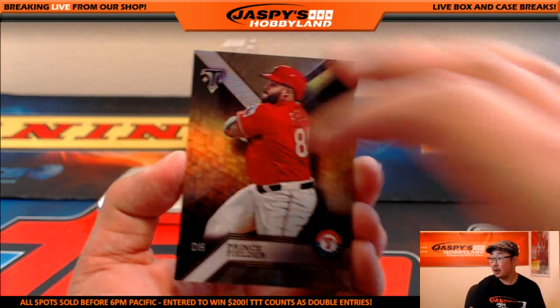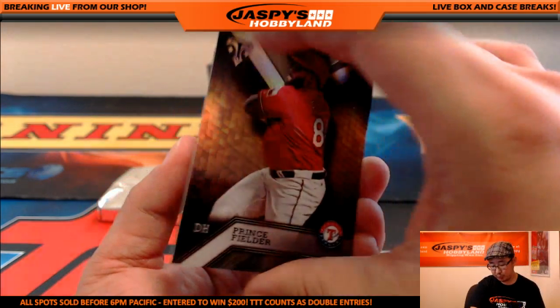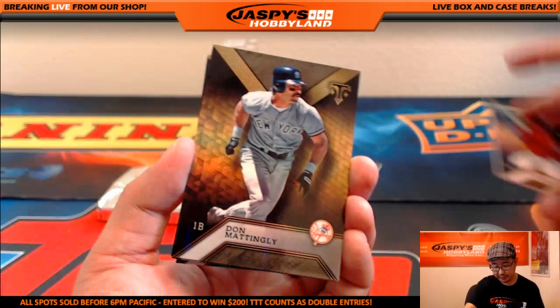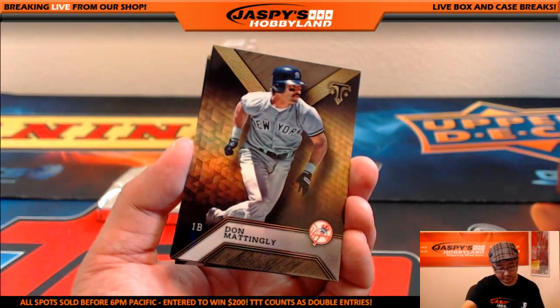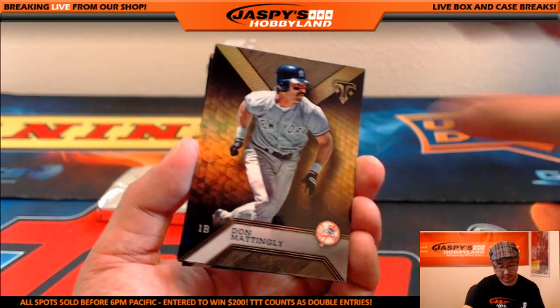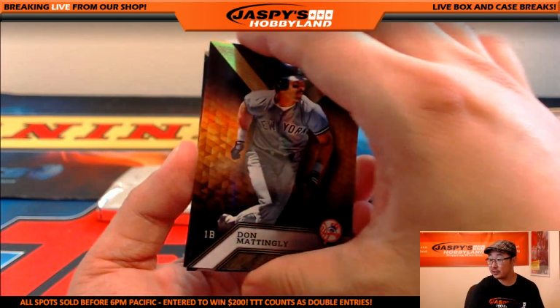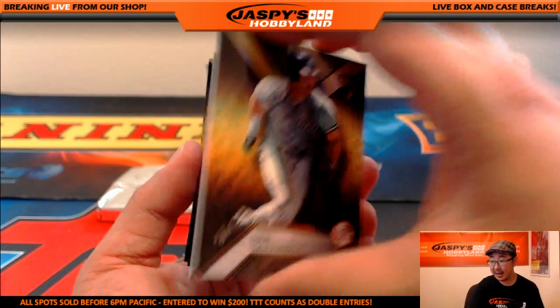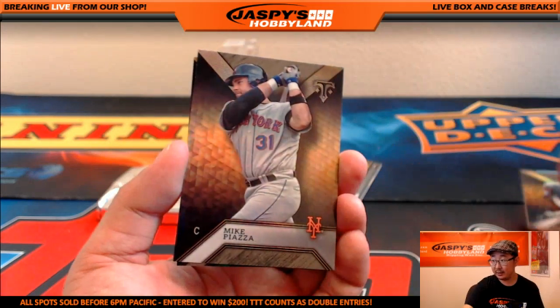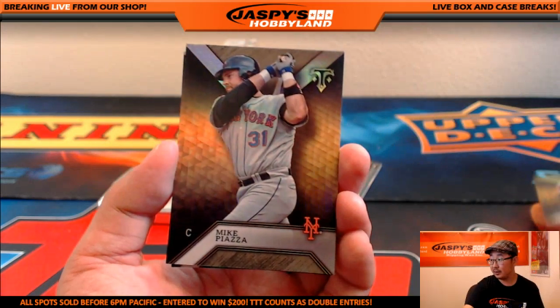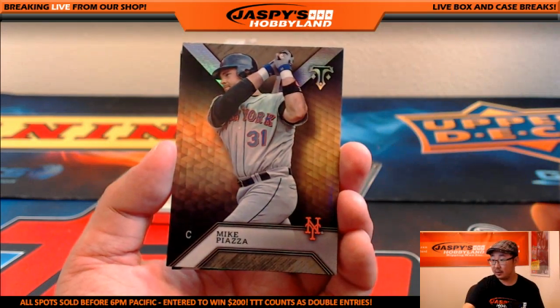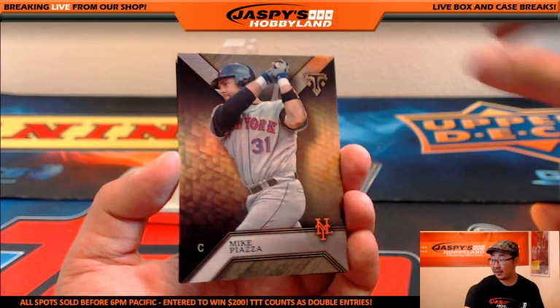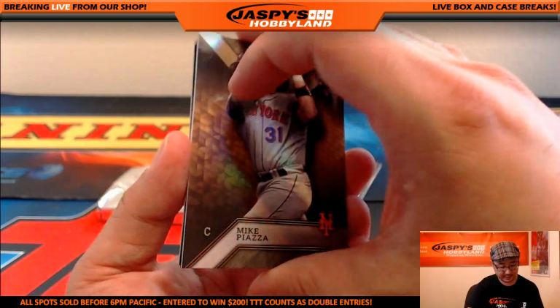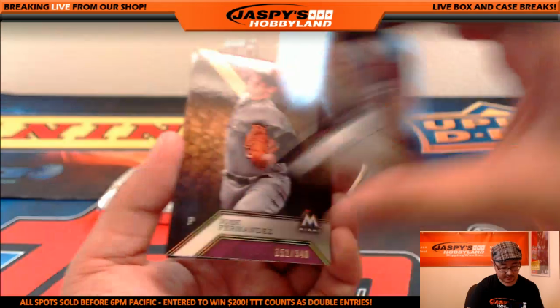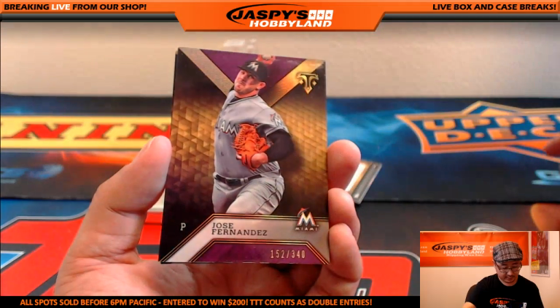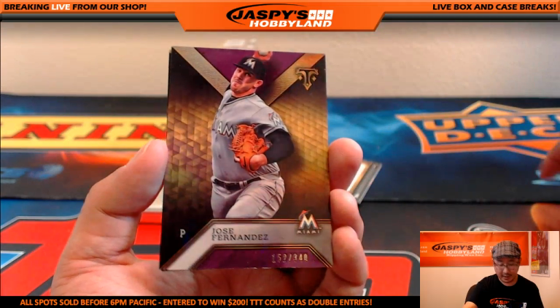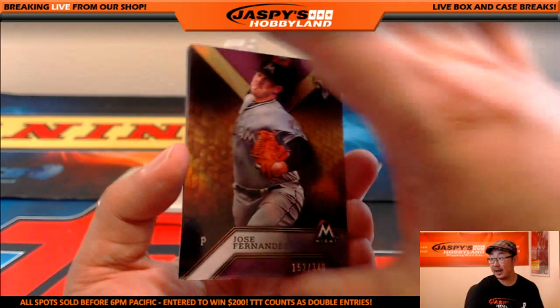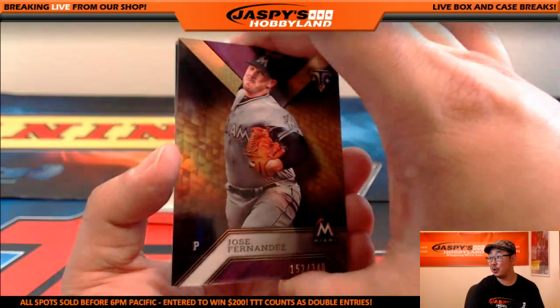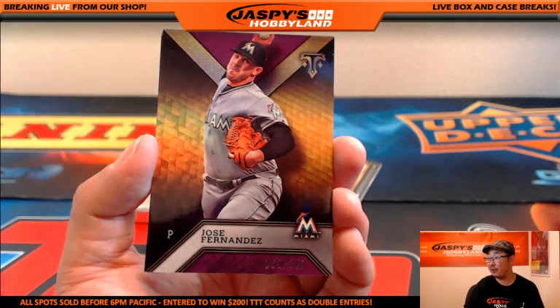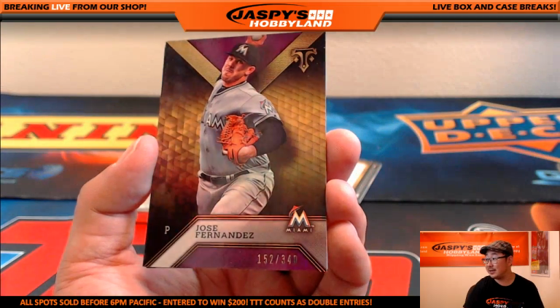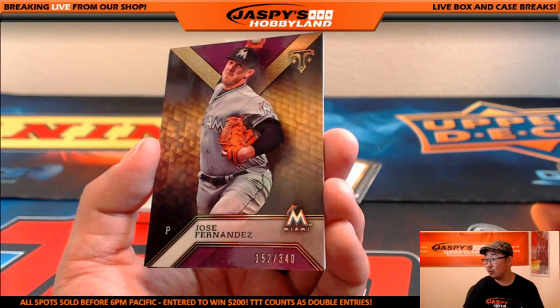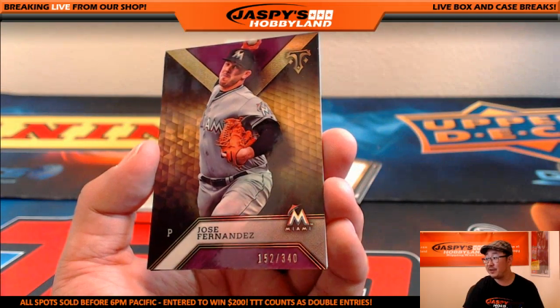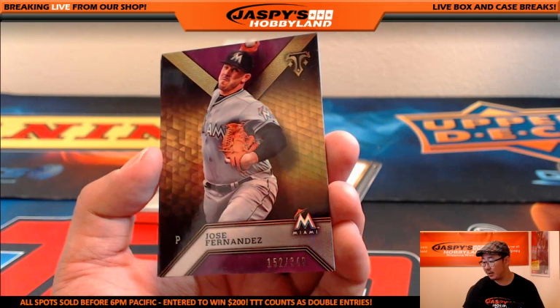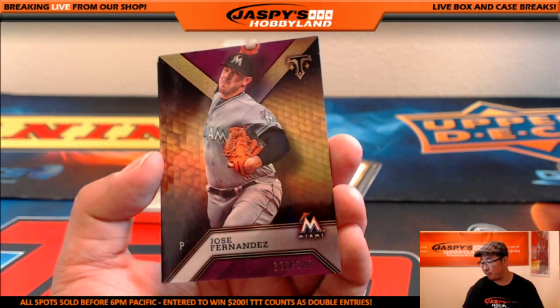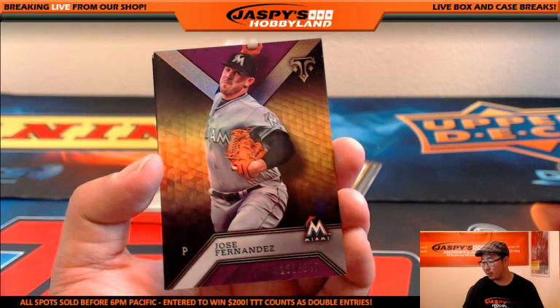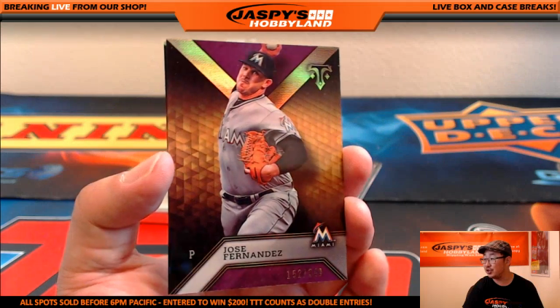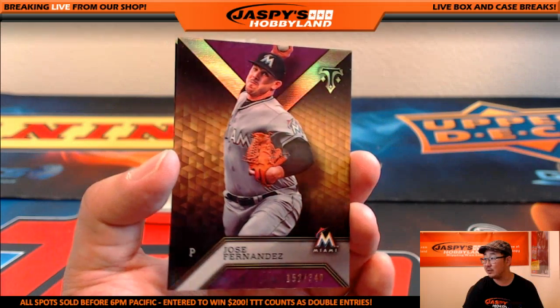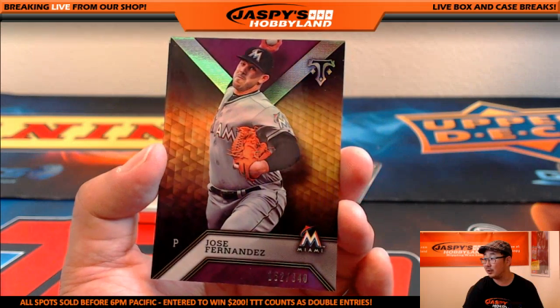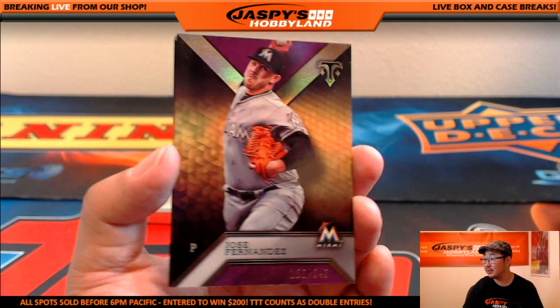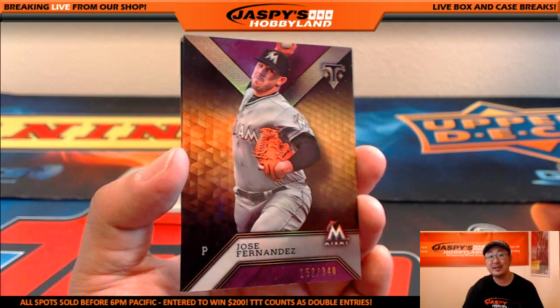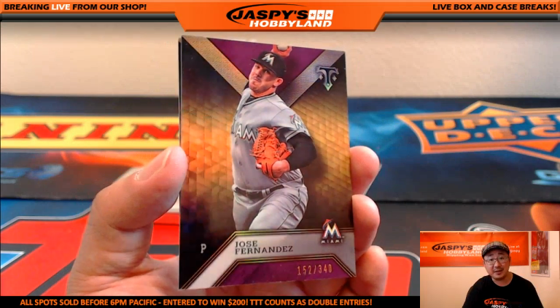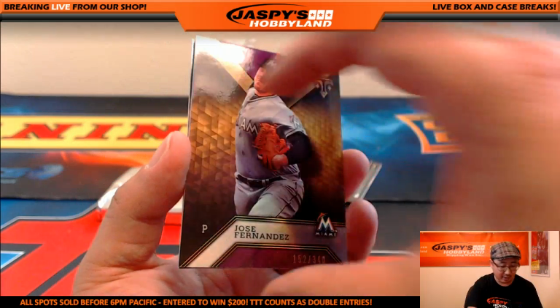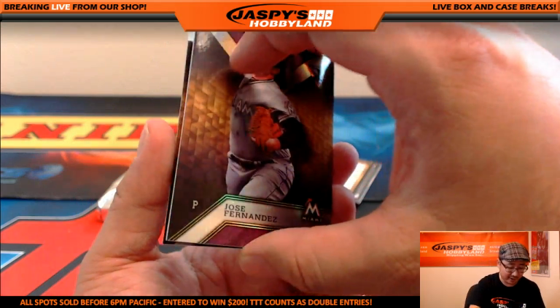There's Prince Fielder, there's Don Mattingly, Mike Piazza, and hey — there's Jose Fernandez, 152 out of 340 for the Marlins. Jeff Hensley with the Marlins — rest in peace, Jose Fernandez.